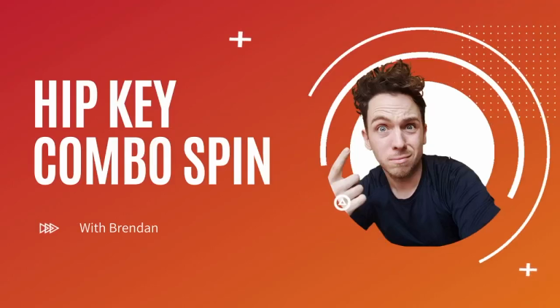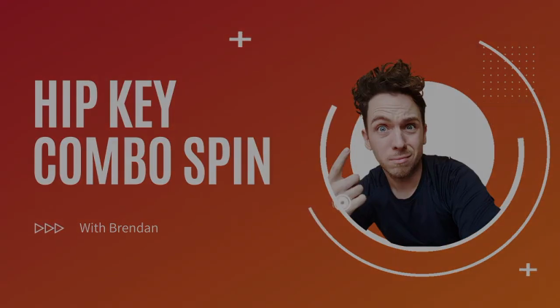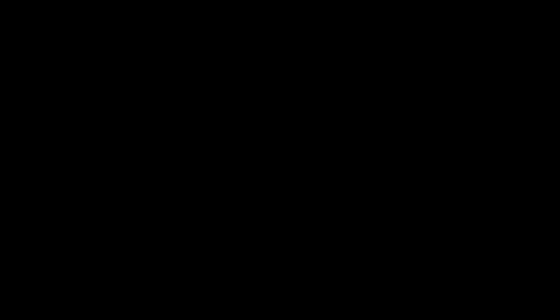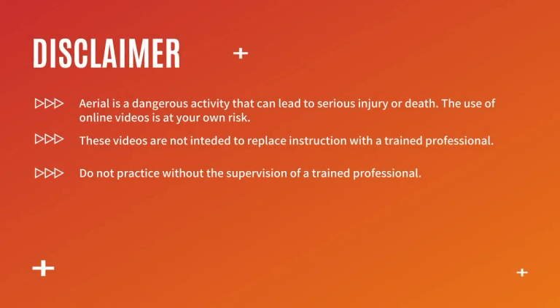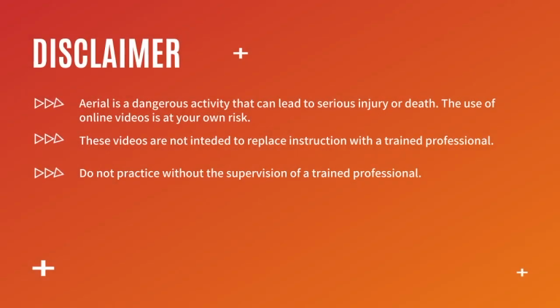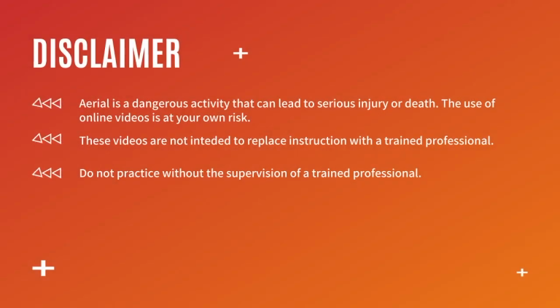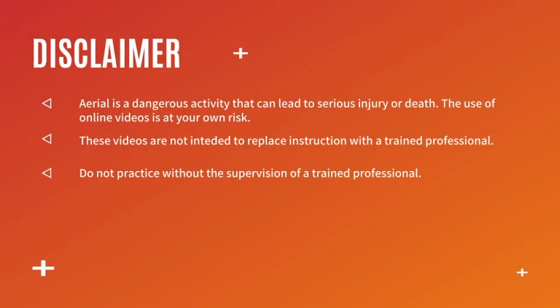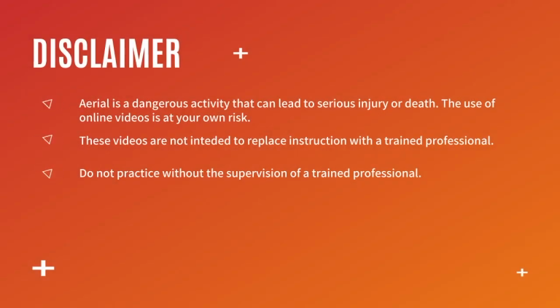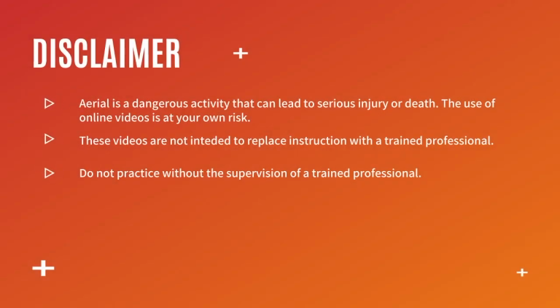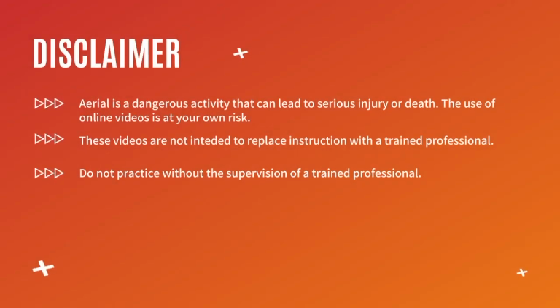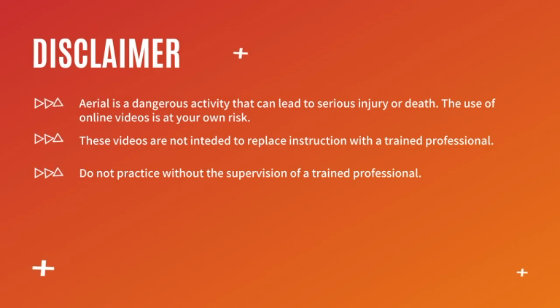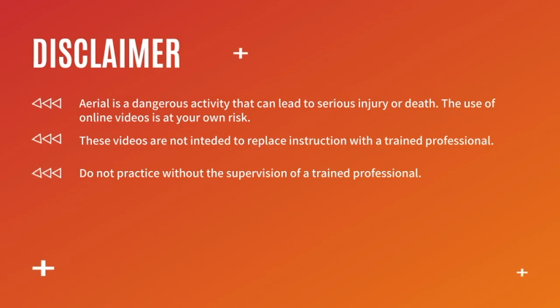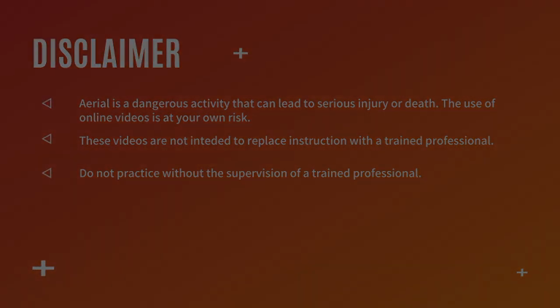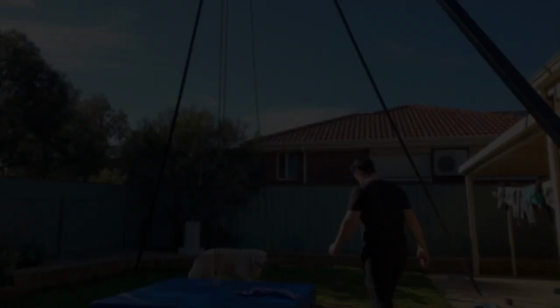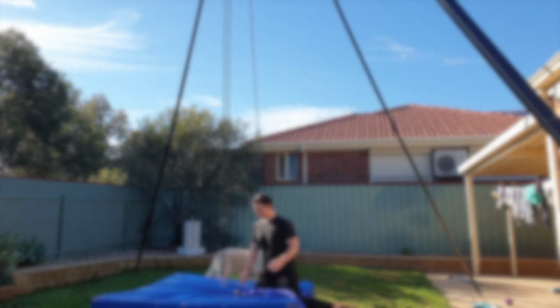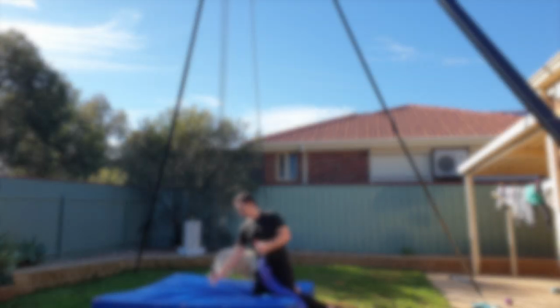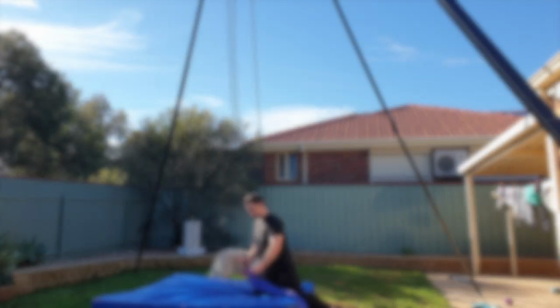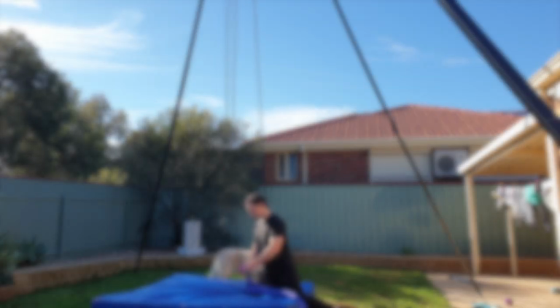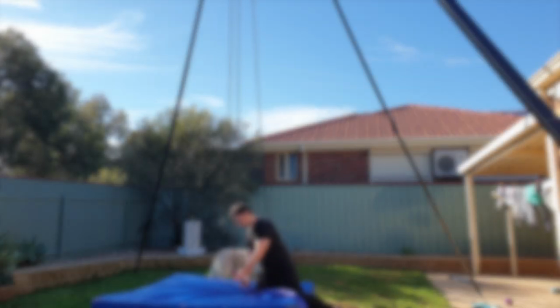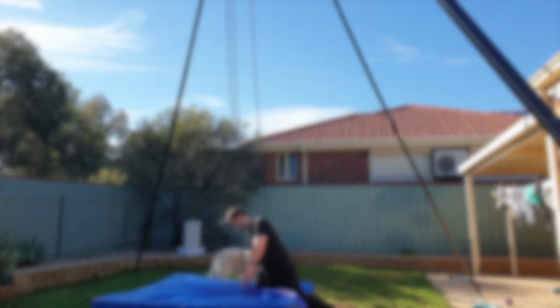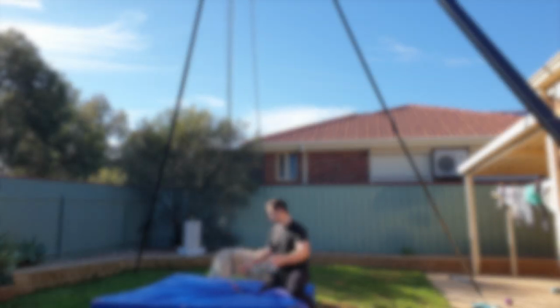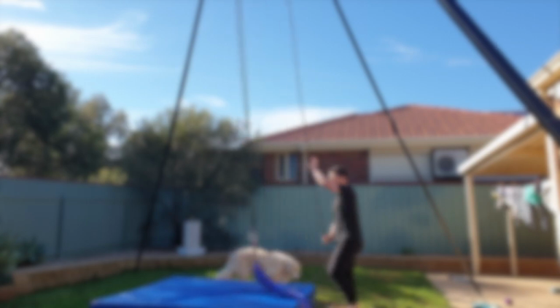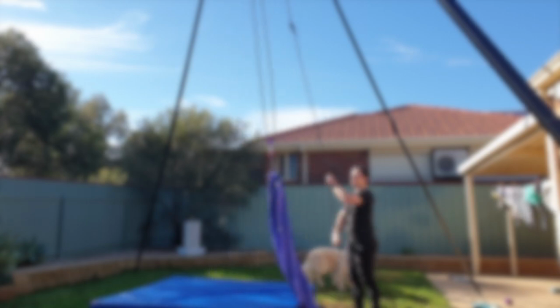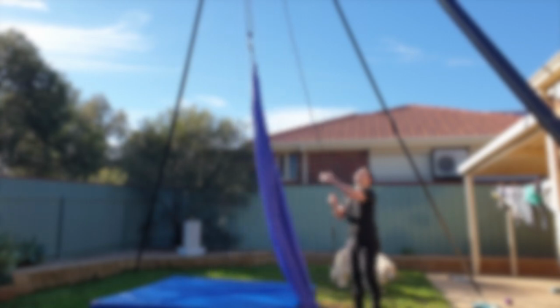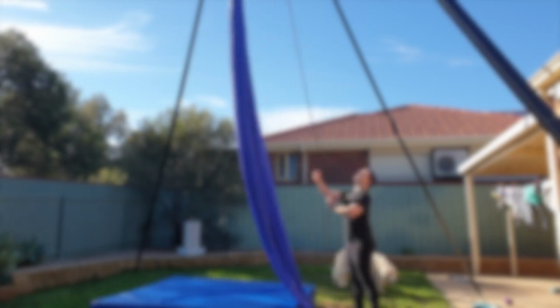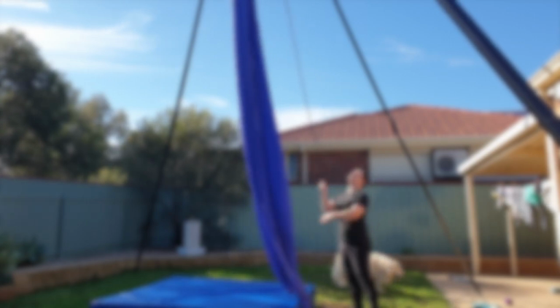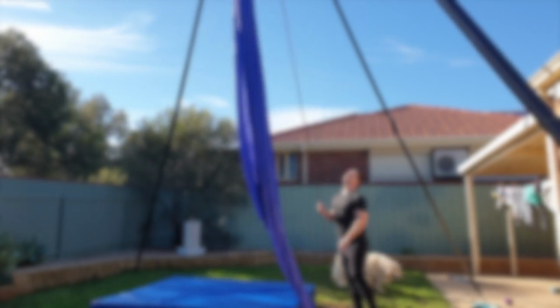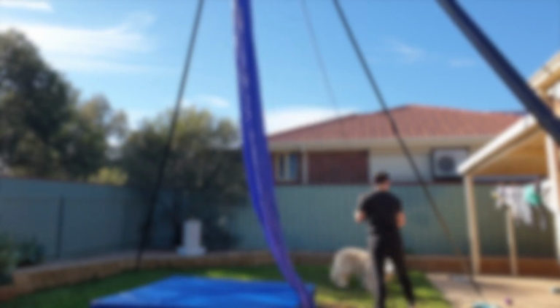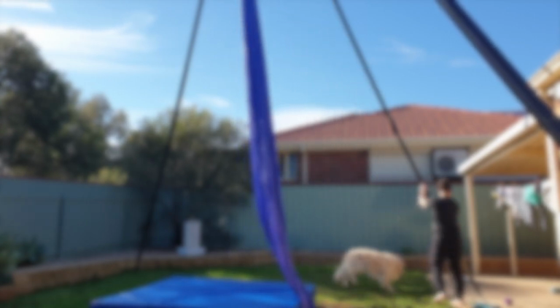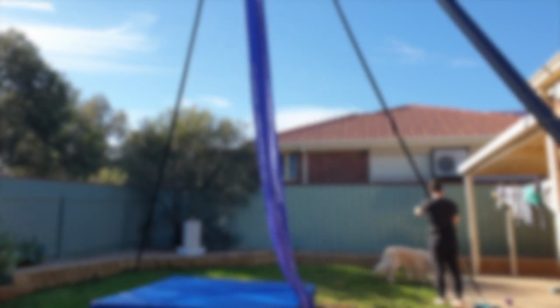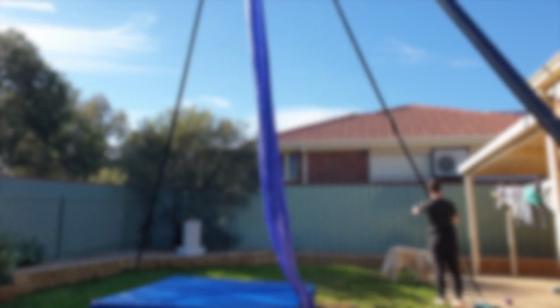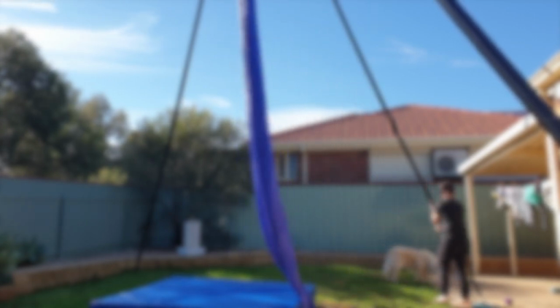Hey guys, welcome back to my channel. Thank you so much for clicking on today's video. My name's Brendan and today we're going to go through the hip key combo spin. This spin has three different pose points and it starts from a hip key. I recommend learning it without the spin first and then gradually building up your spin from there.